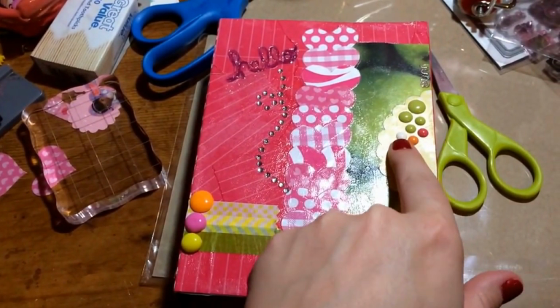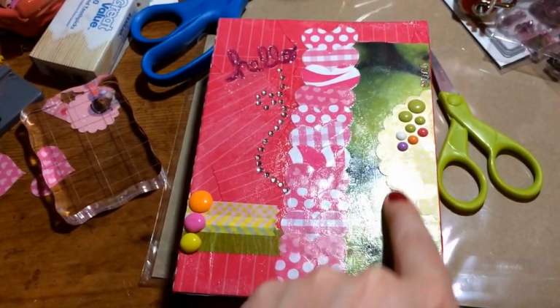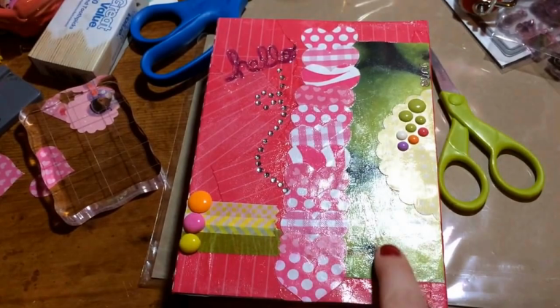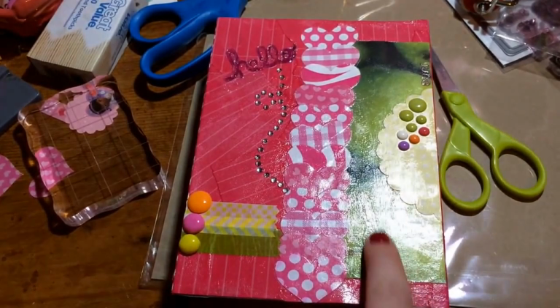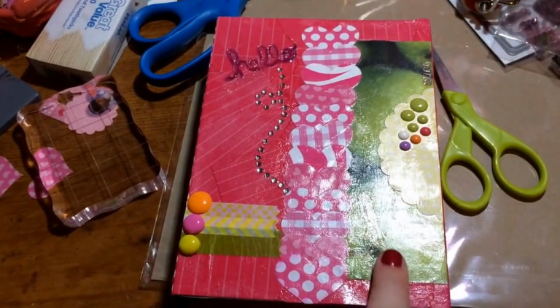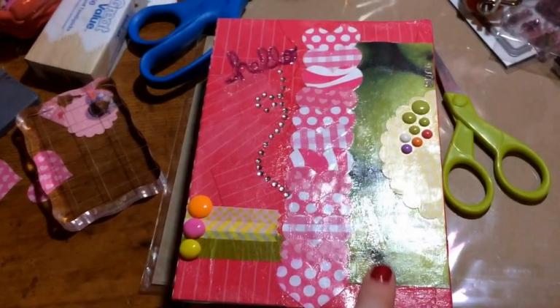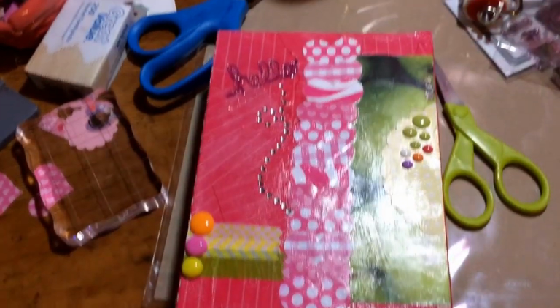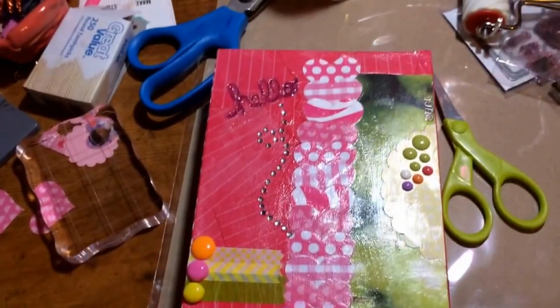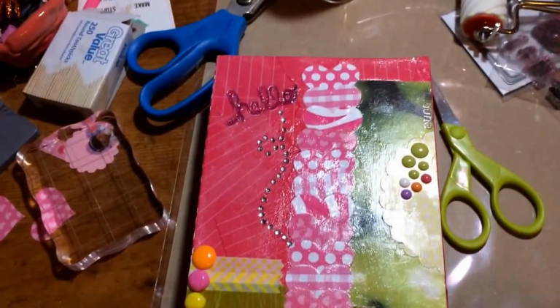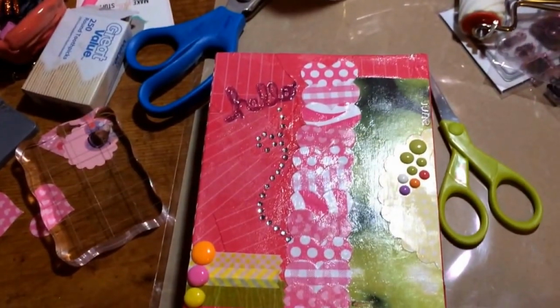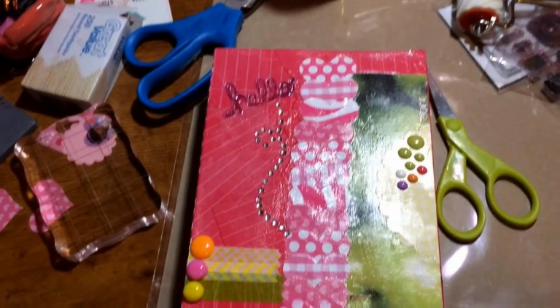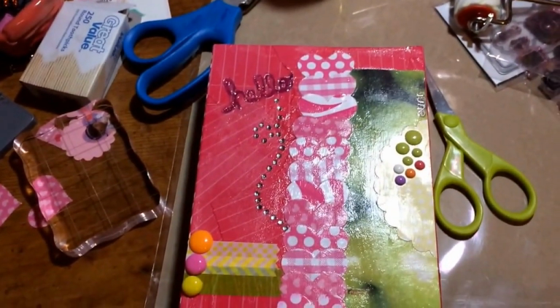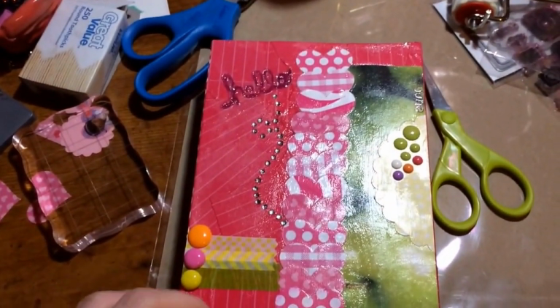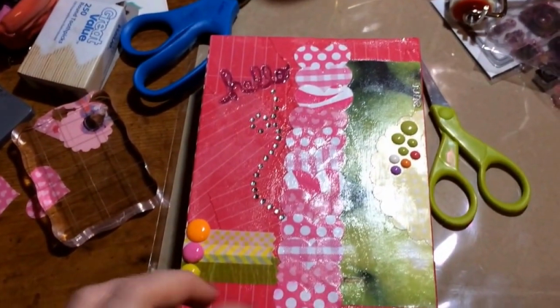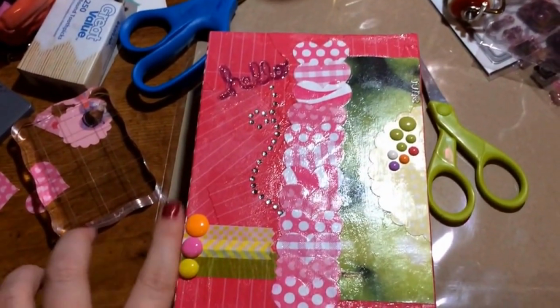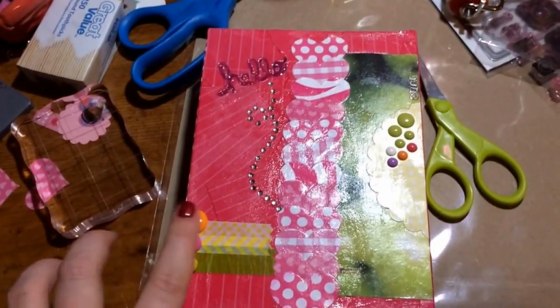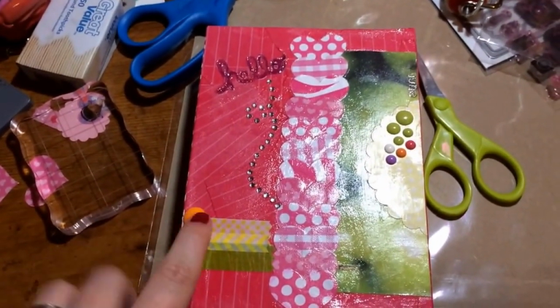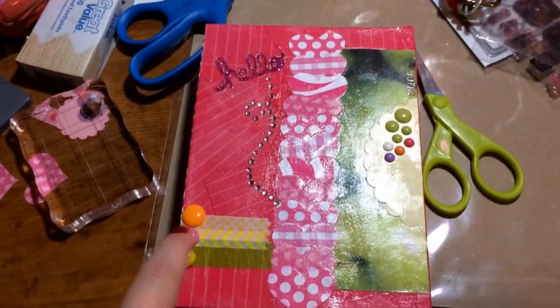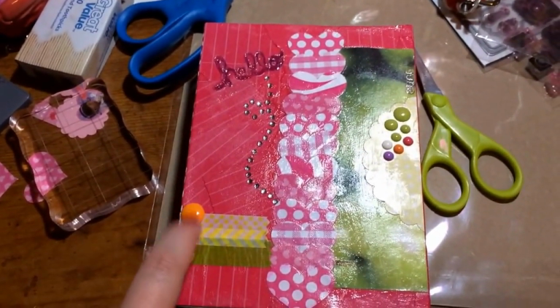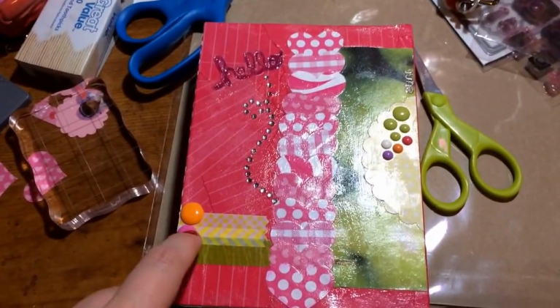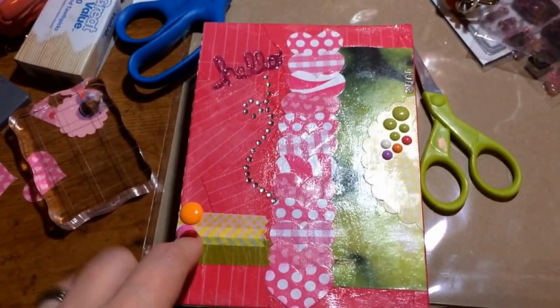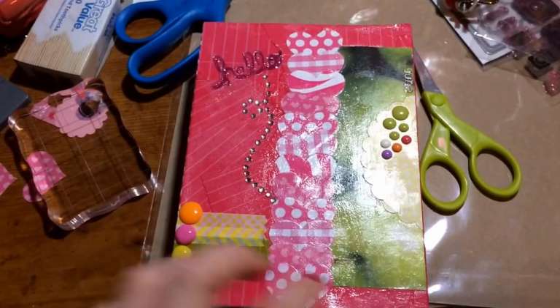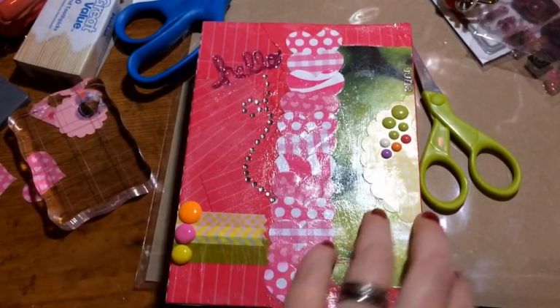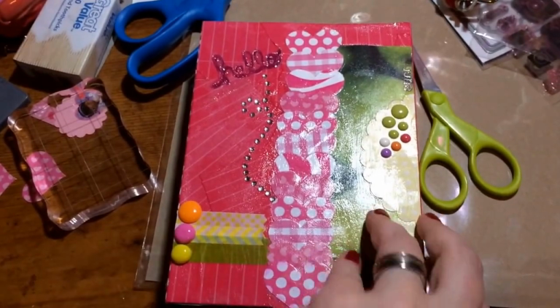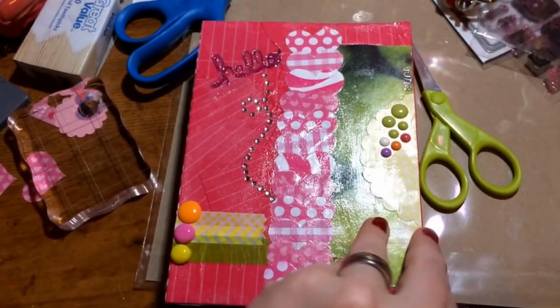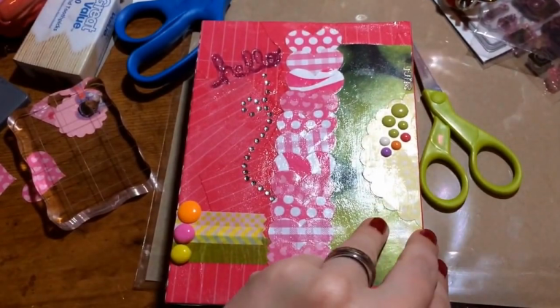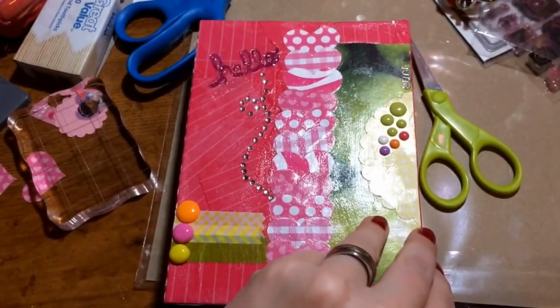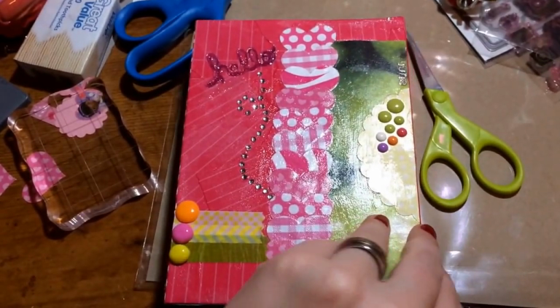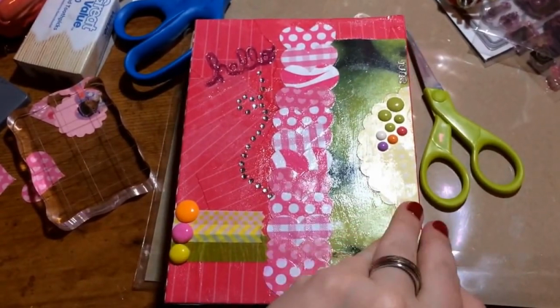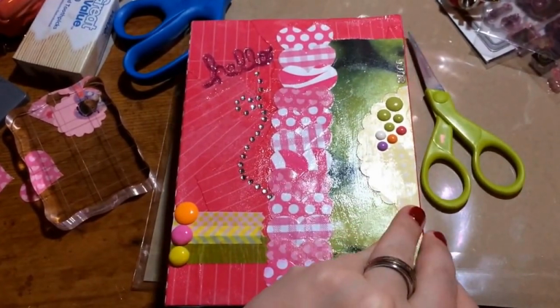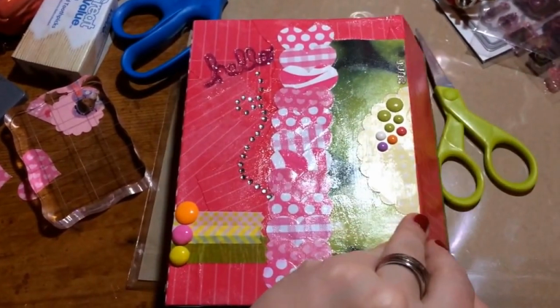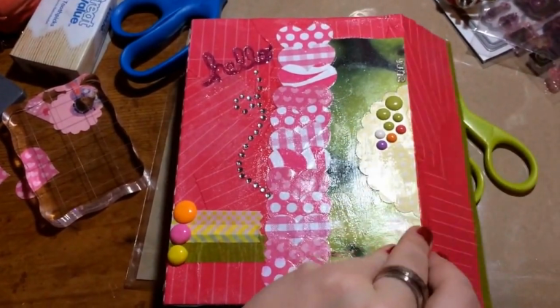Enamel dots — these are homemade enamel dots — and then I used lots of washi tape.